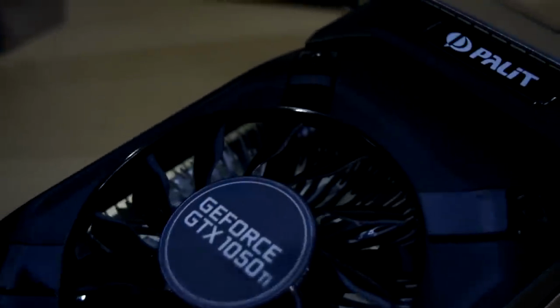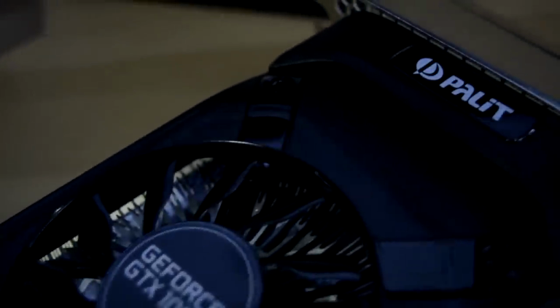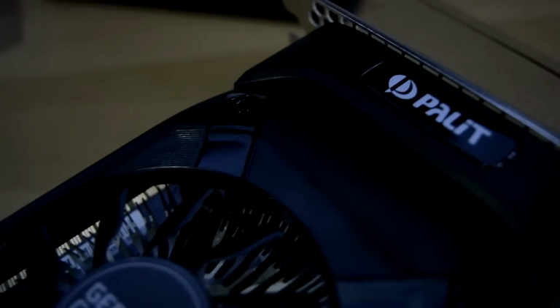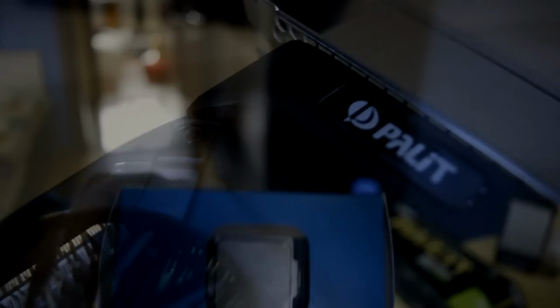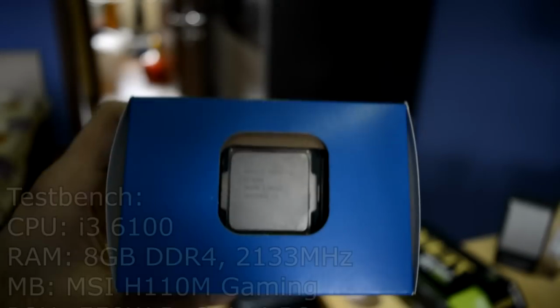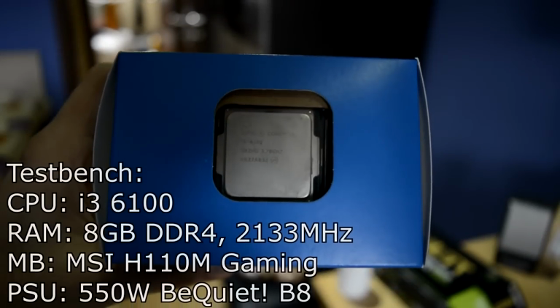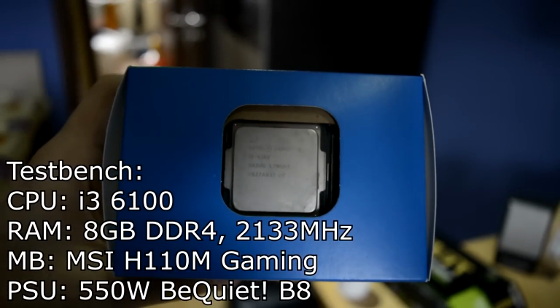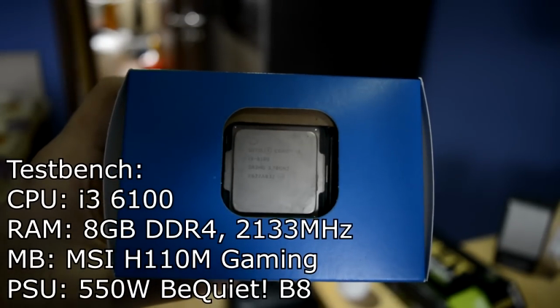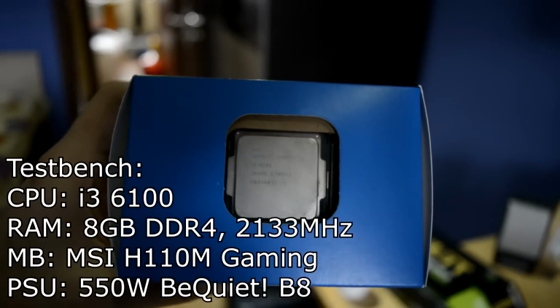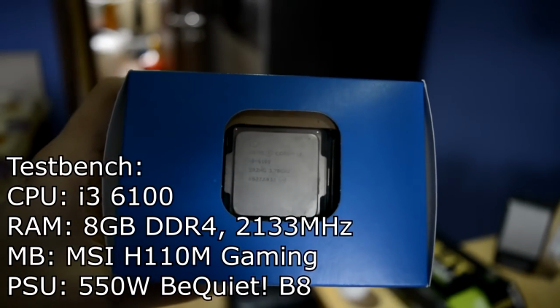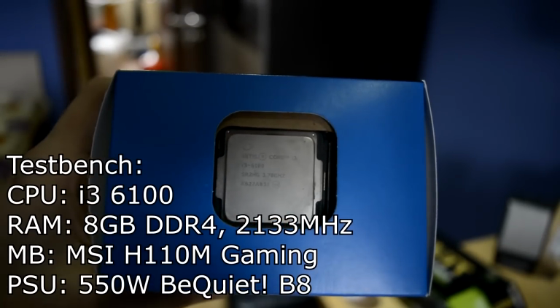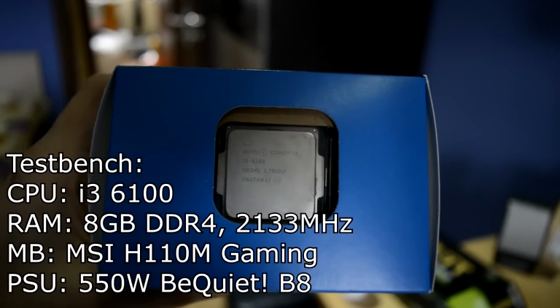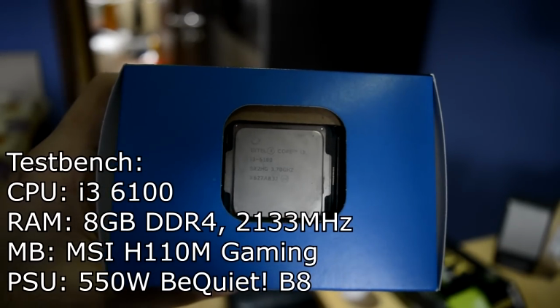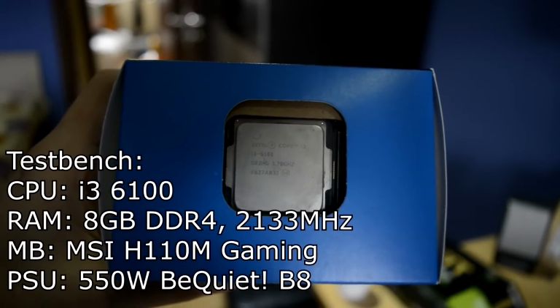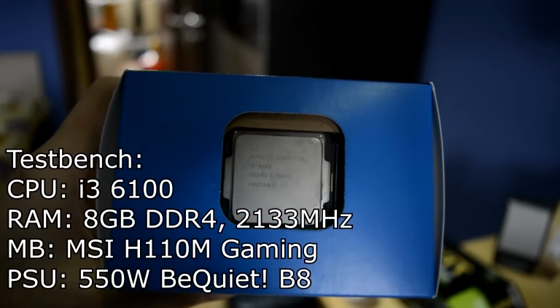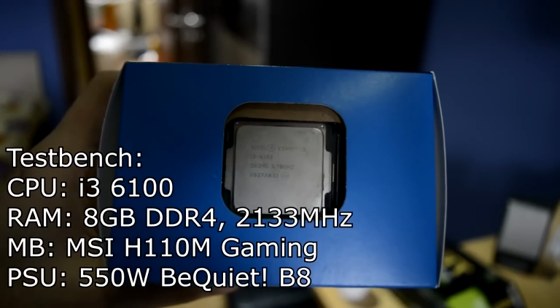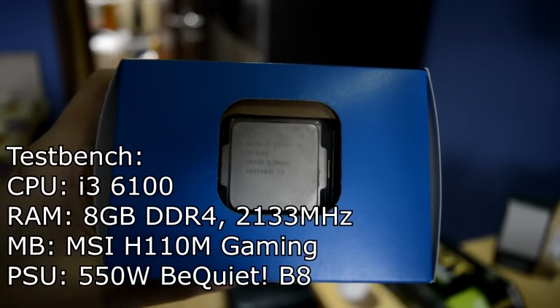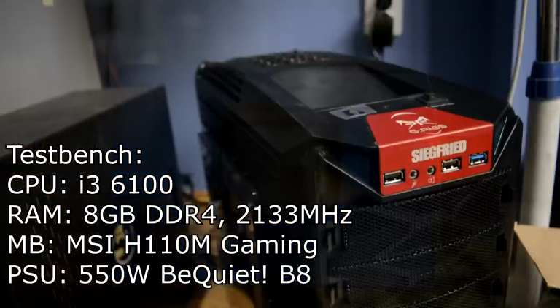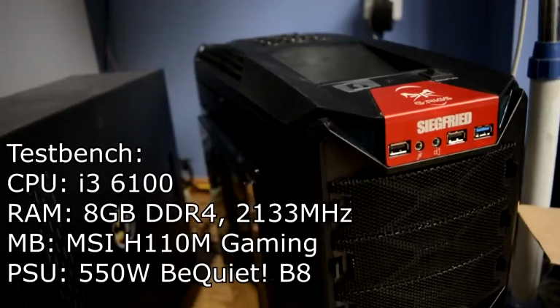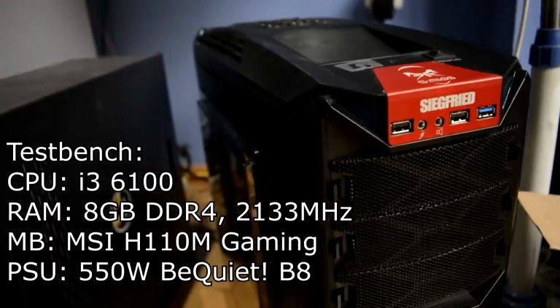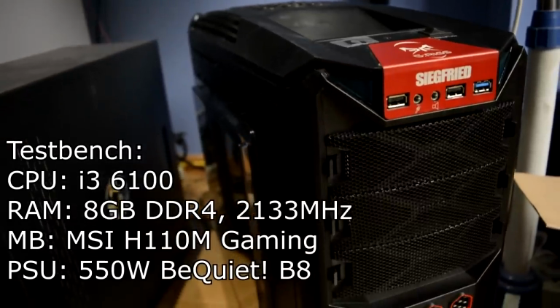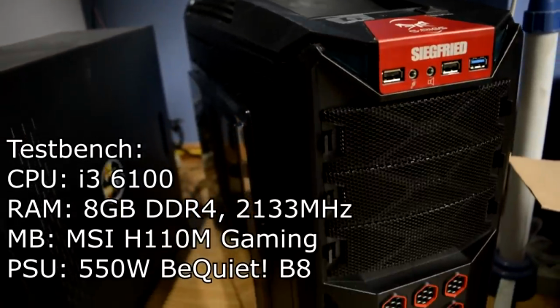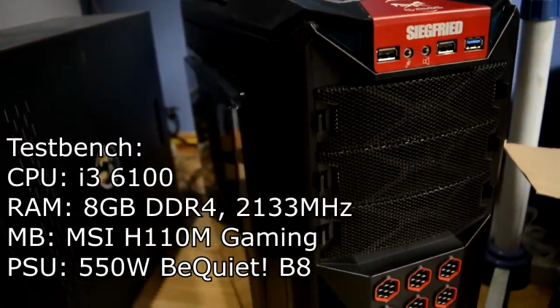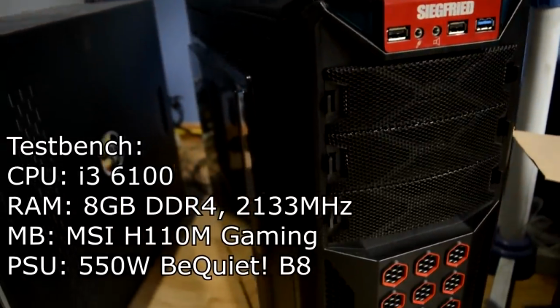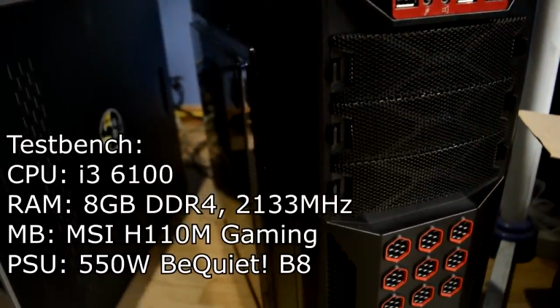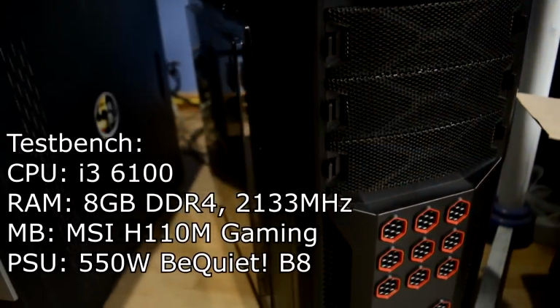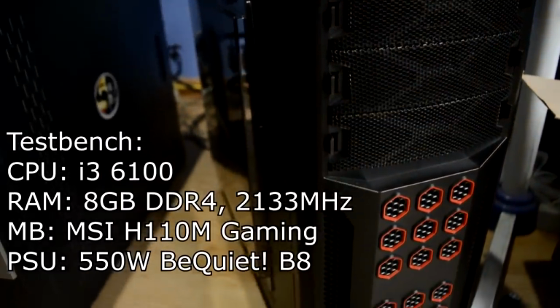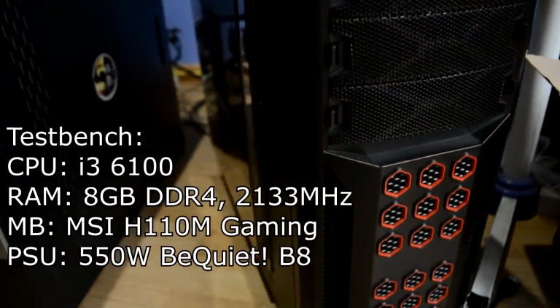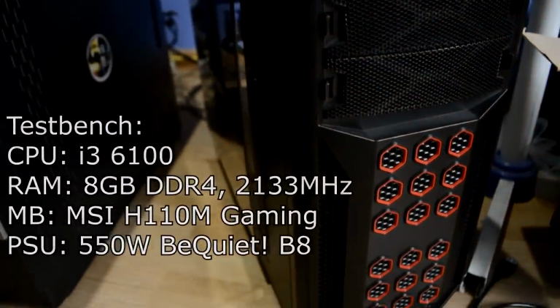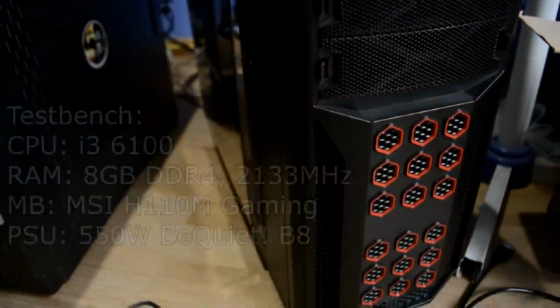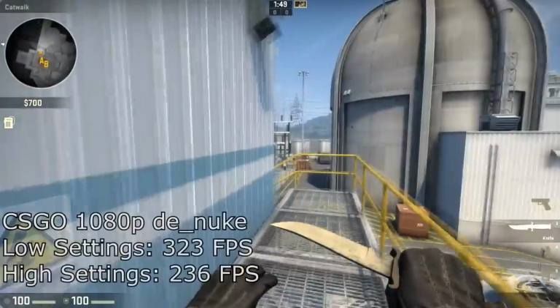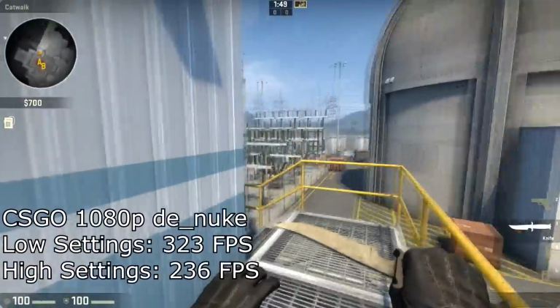Now, for today's test, we used a good budget-oriented CPU as well, the i3-6100, and I guess you would probably want to see some benchmarks right now. Ok, let's take a look.